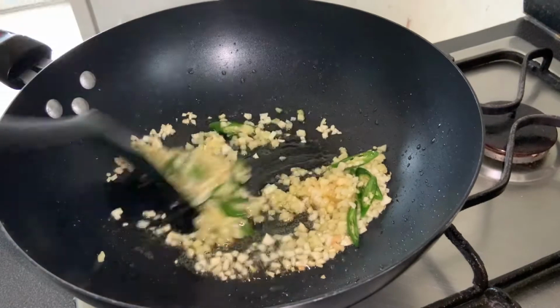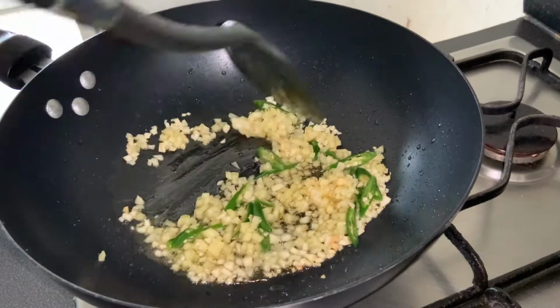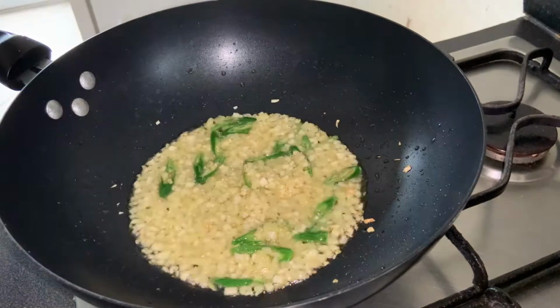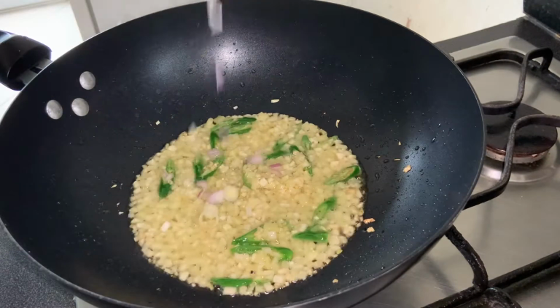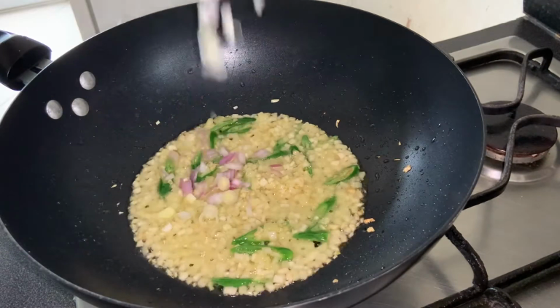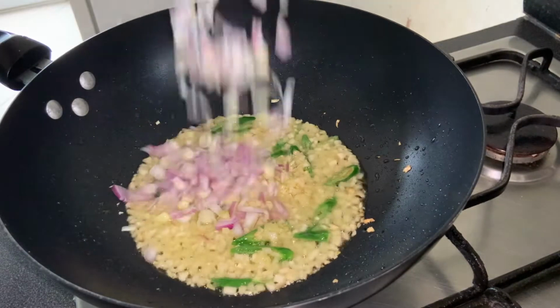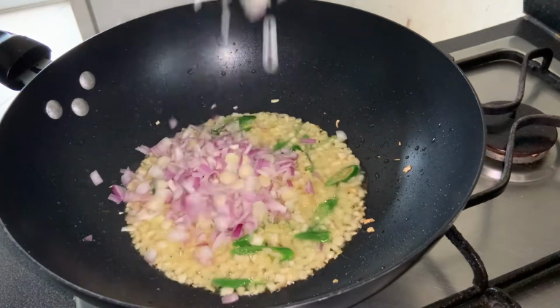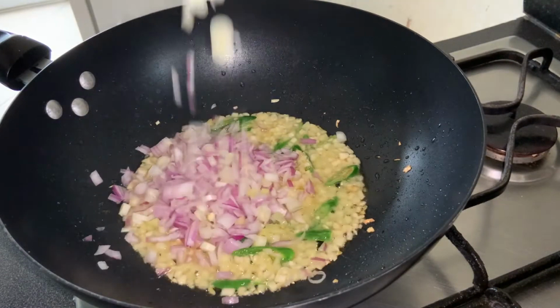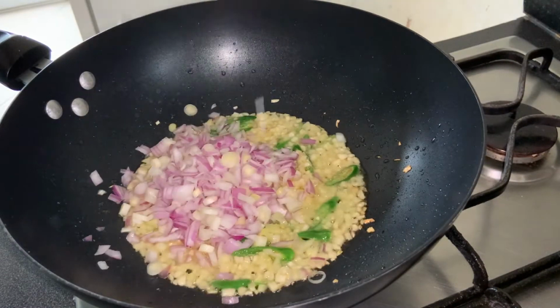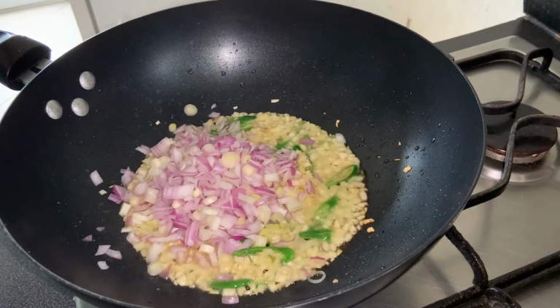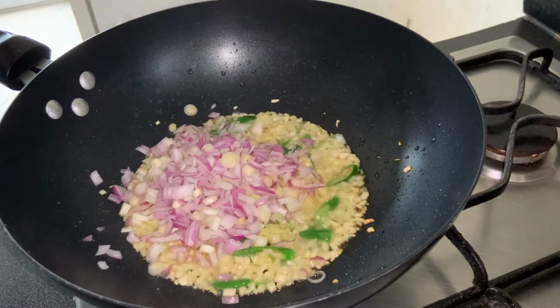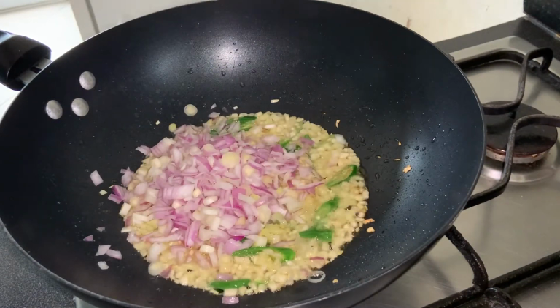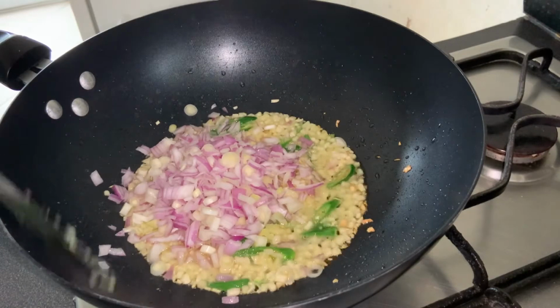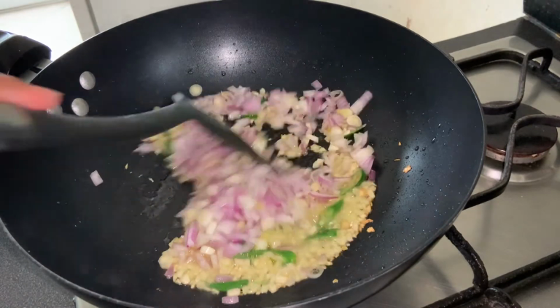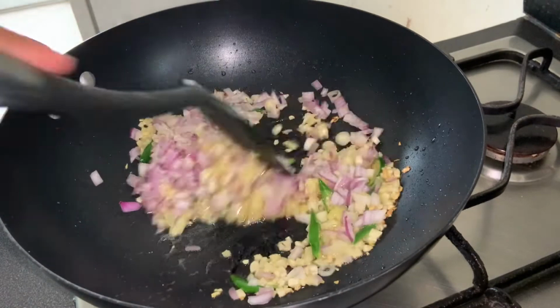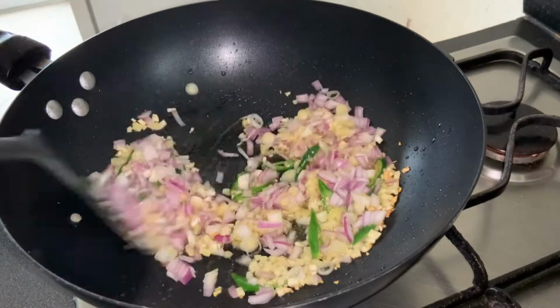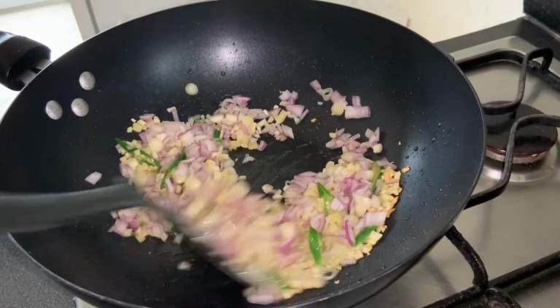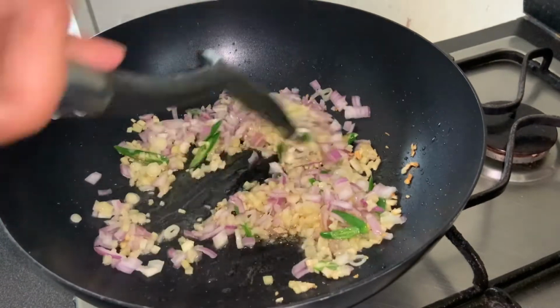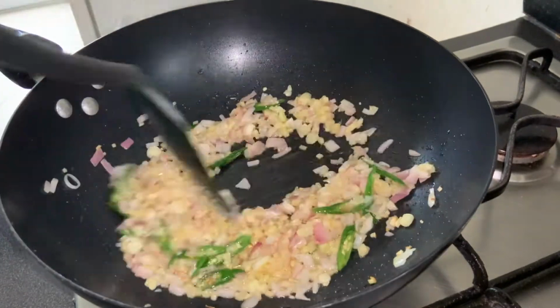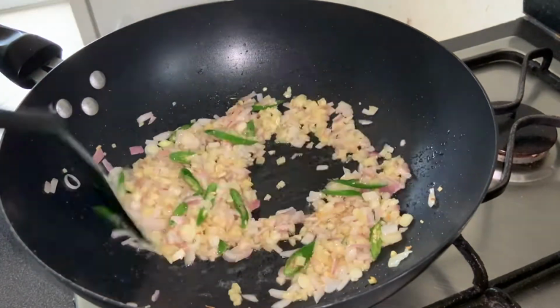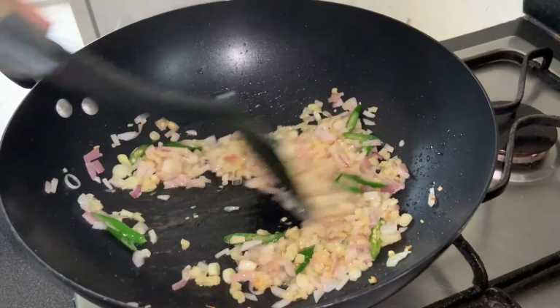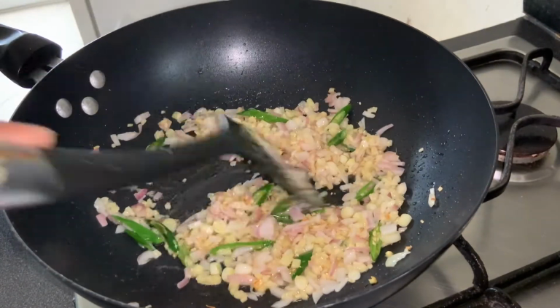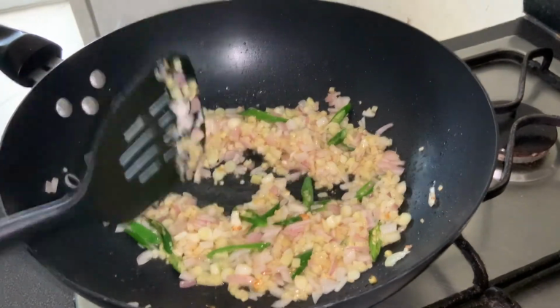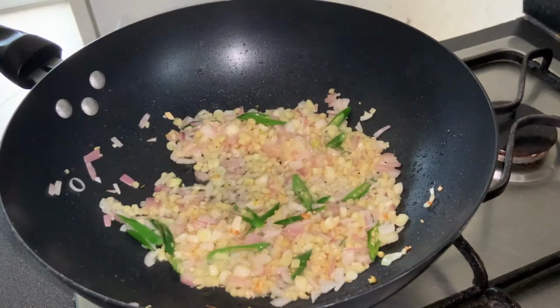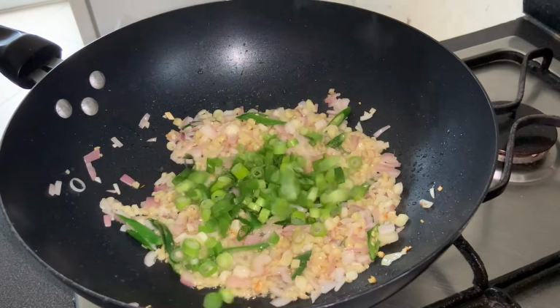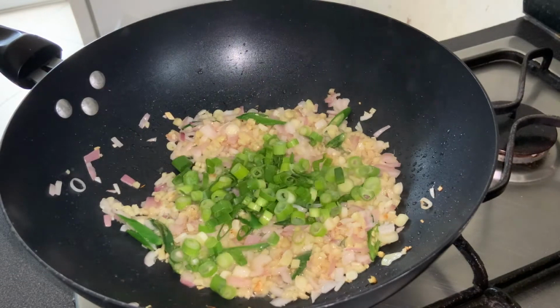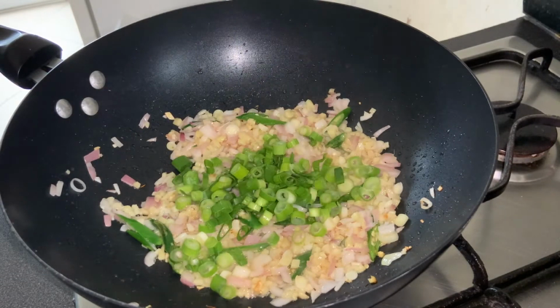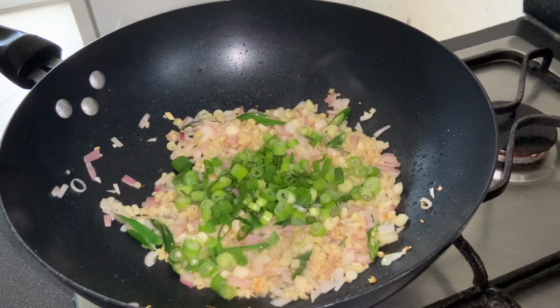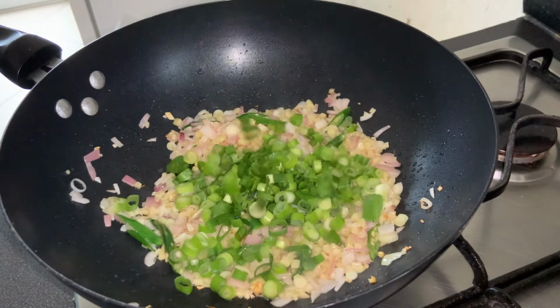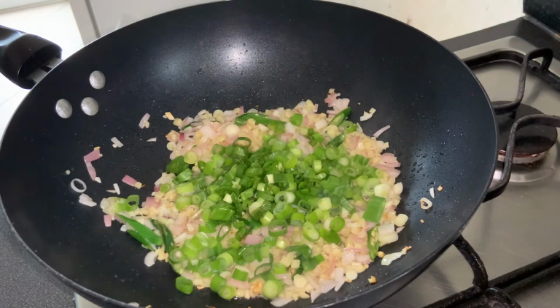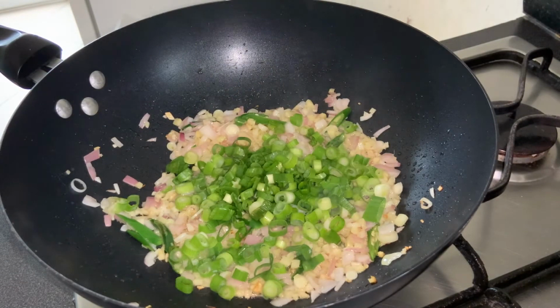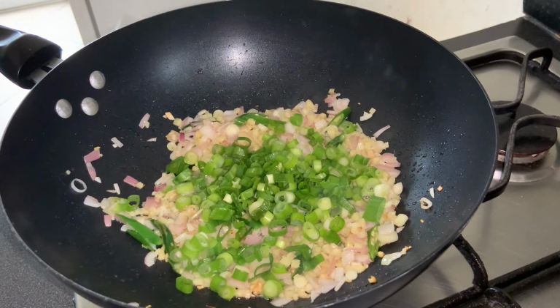Now add 1 medium-size finely chopped onion and cook on a high flame for a minute or two. To this, add 1/4 cup spring onion greens and mix.